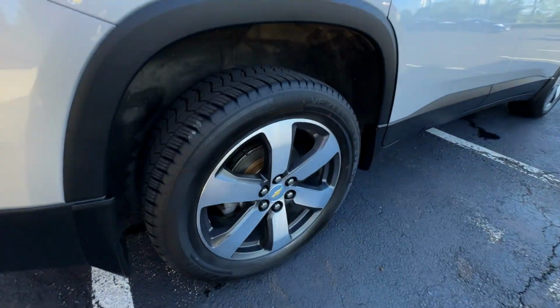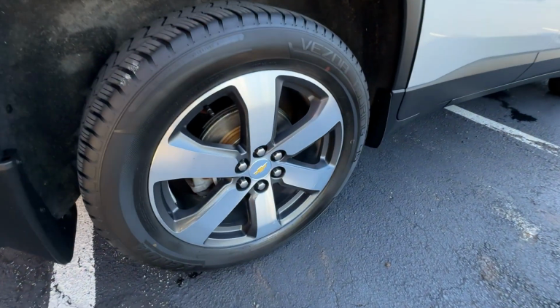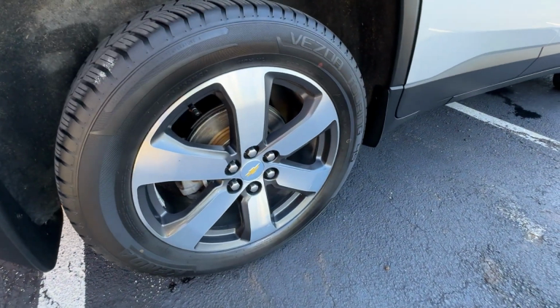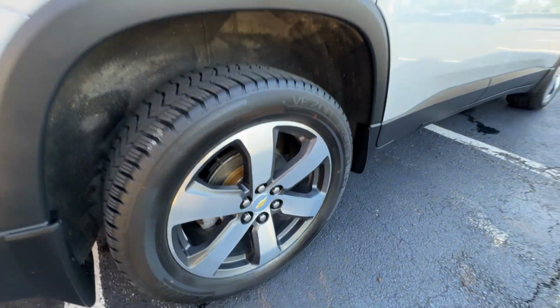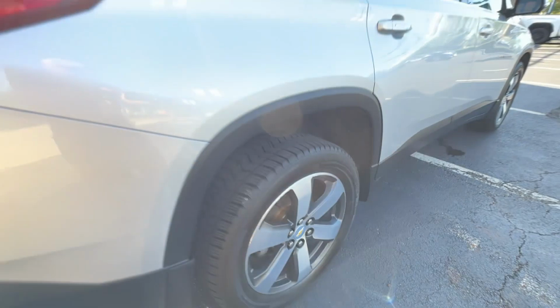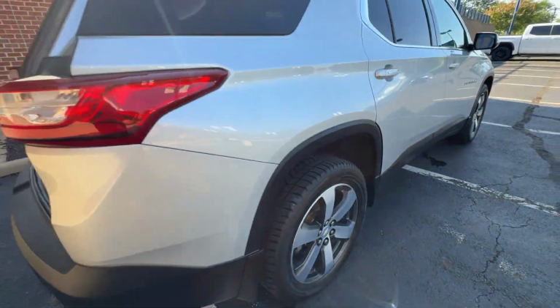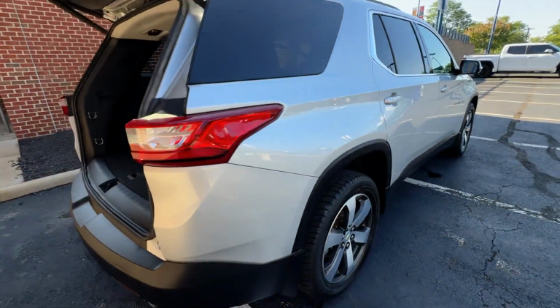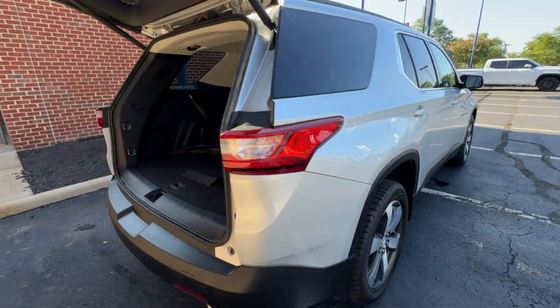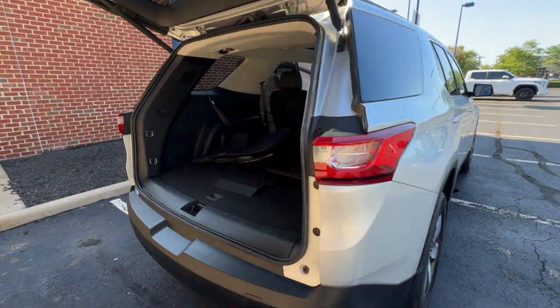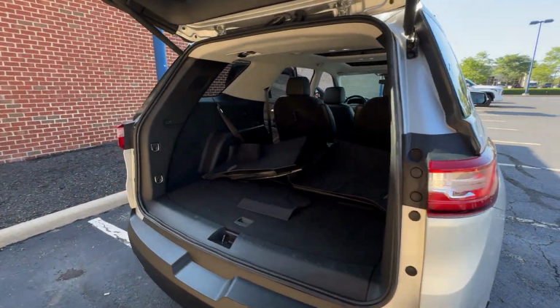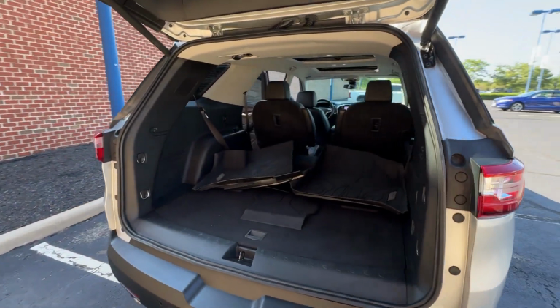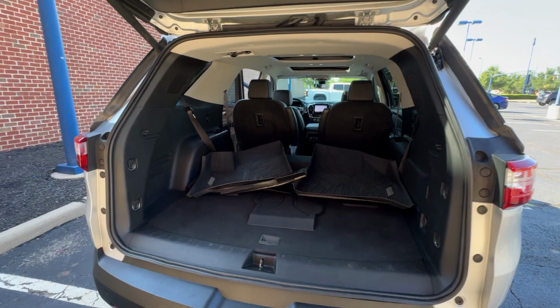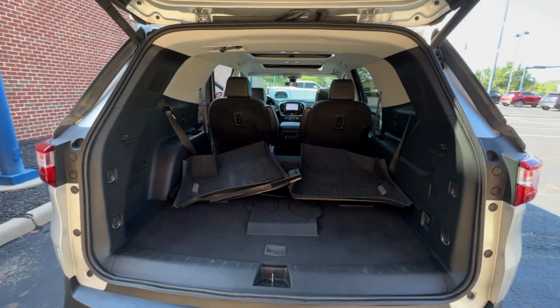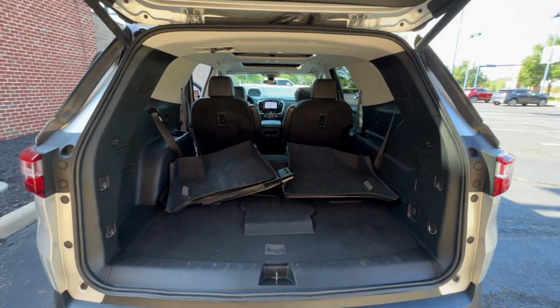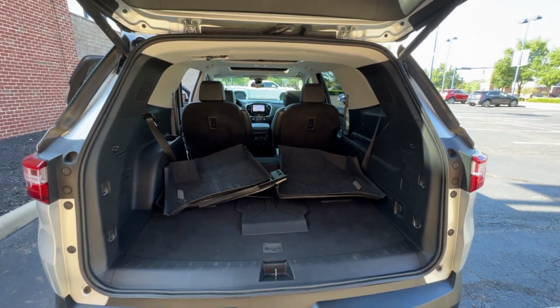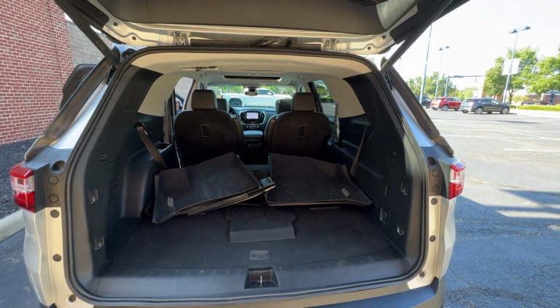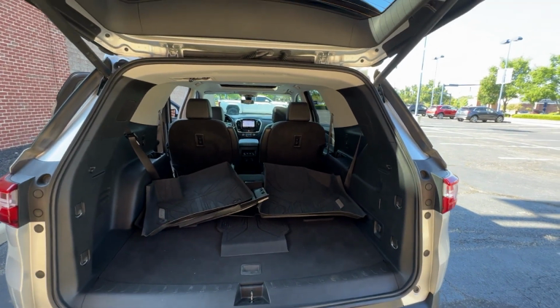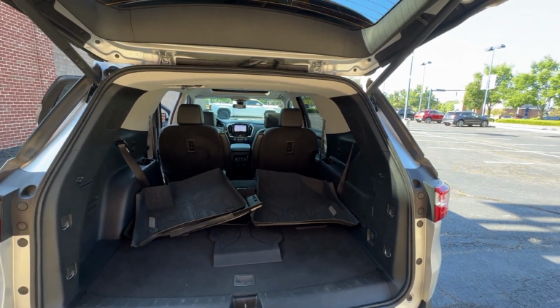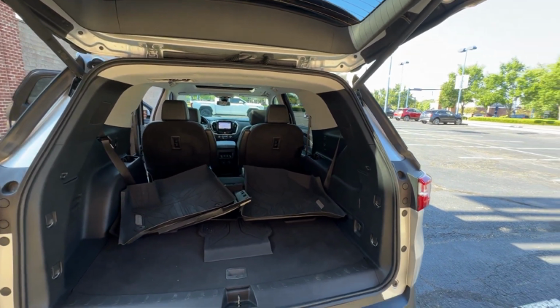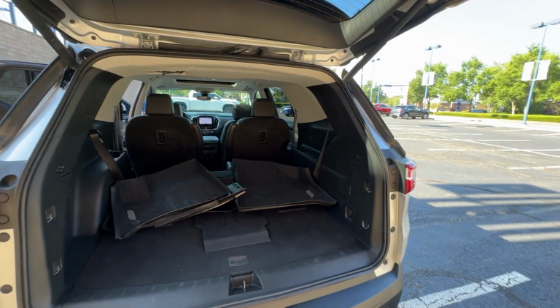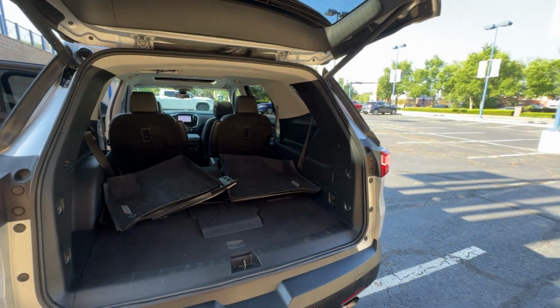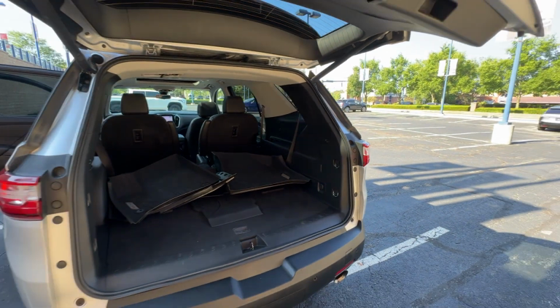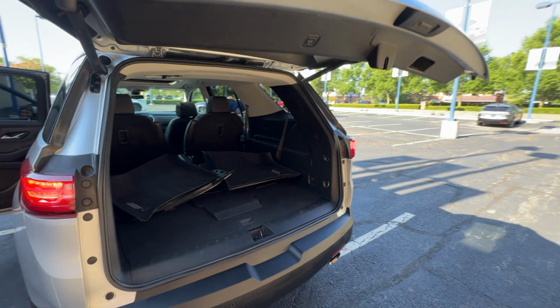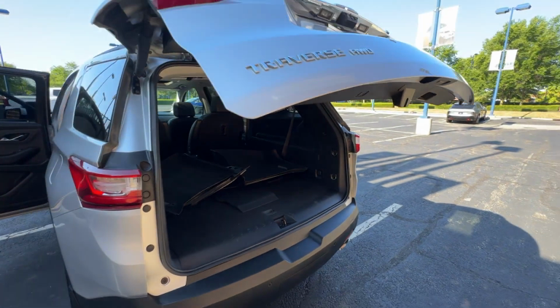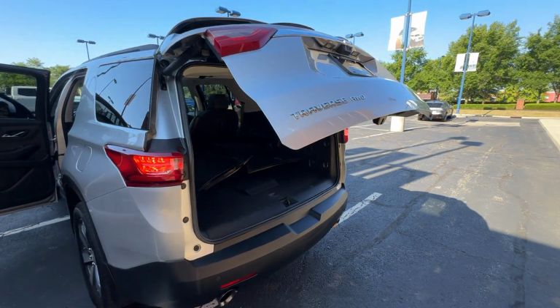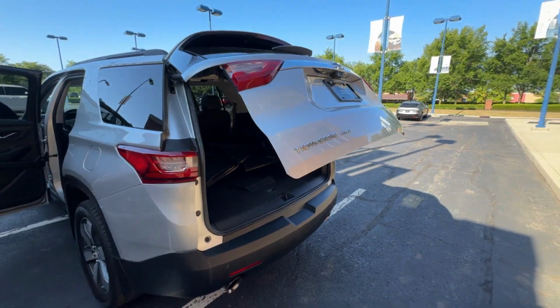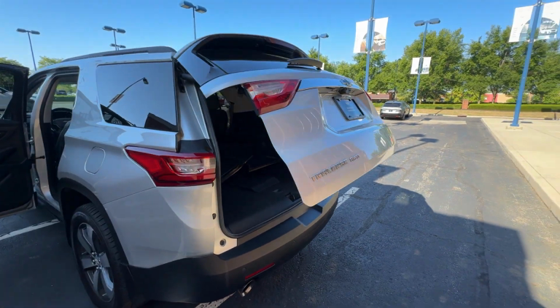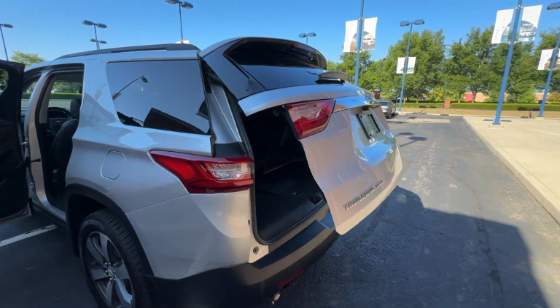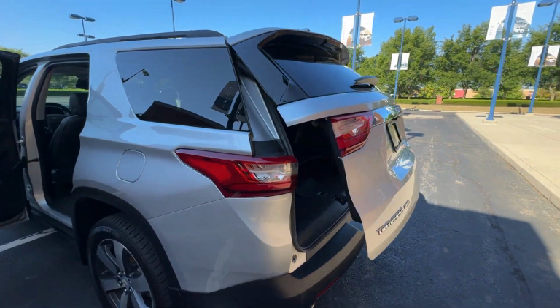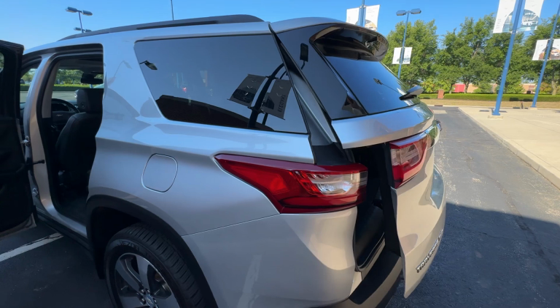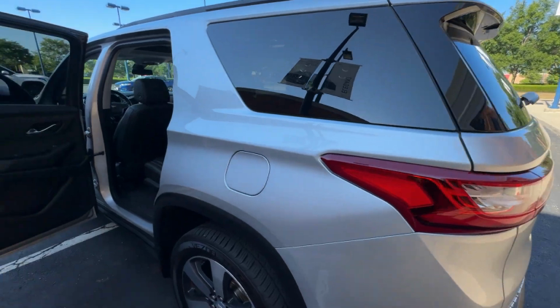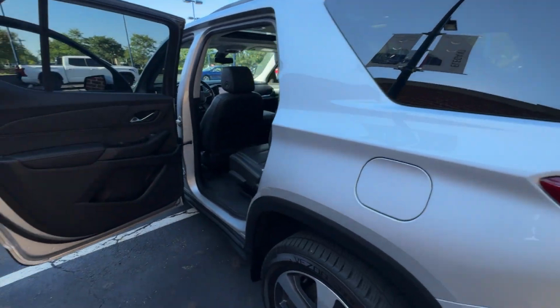Cross-traffic alert. Side-view mirrors with turn signals. Wi-Fi hotspot. Satellite radio. Multi-zone air conditioning. Blind spot monitor. All-wheel drive. Parking aid sensor. Third-row seating.